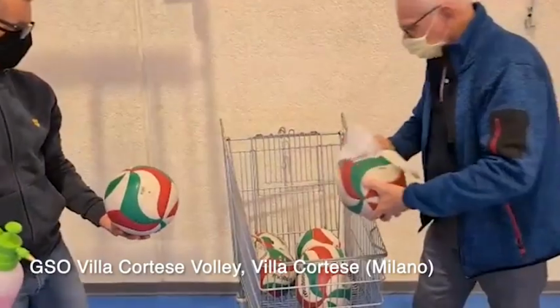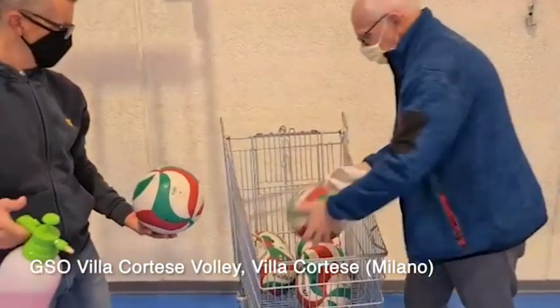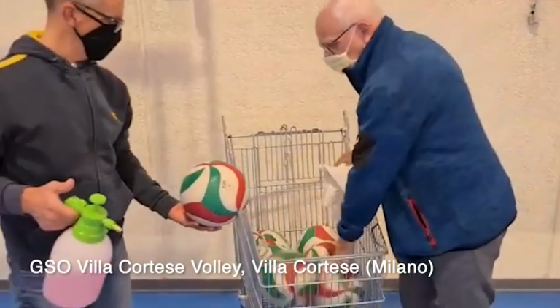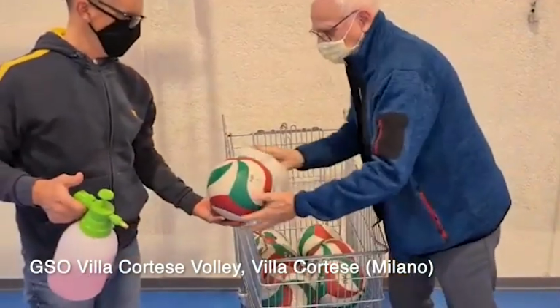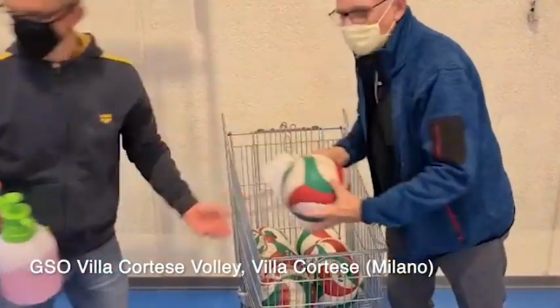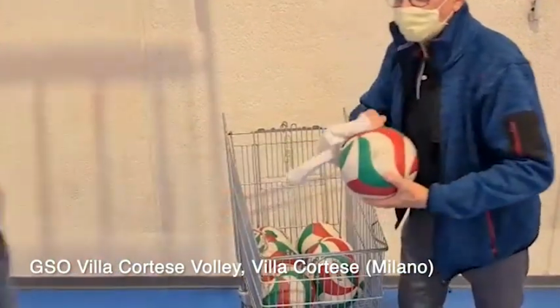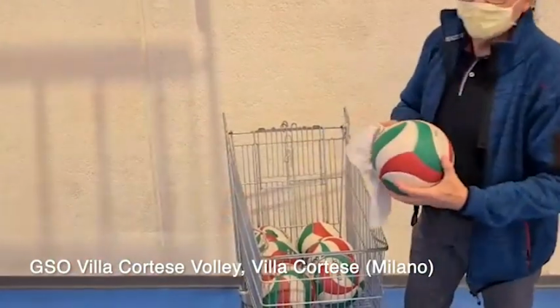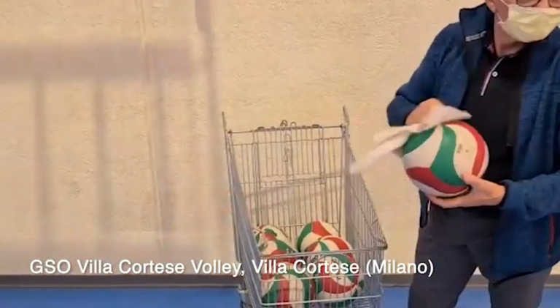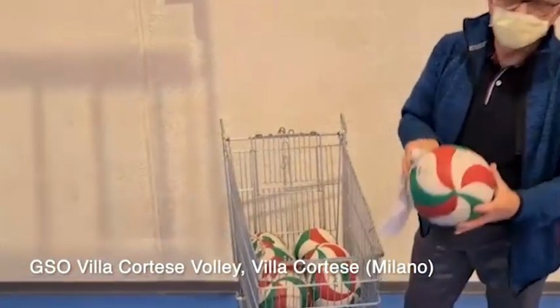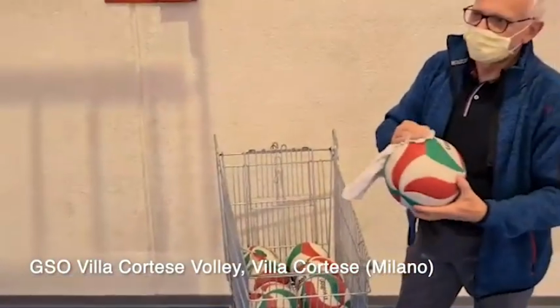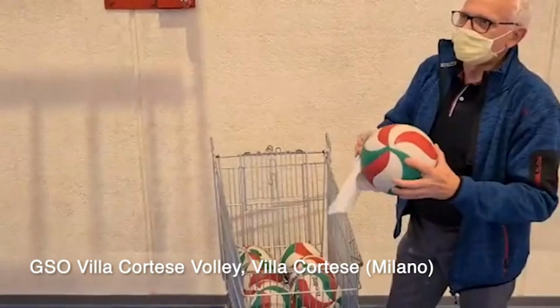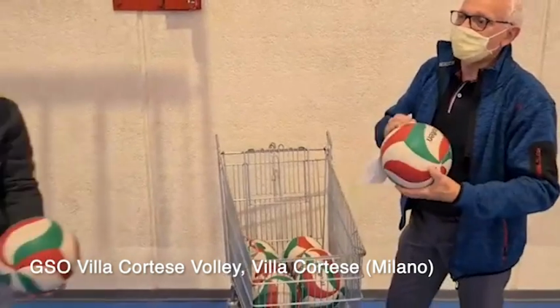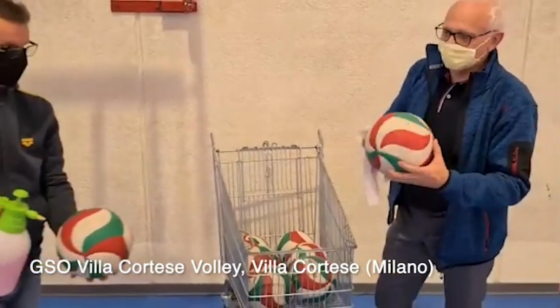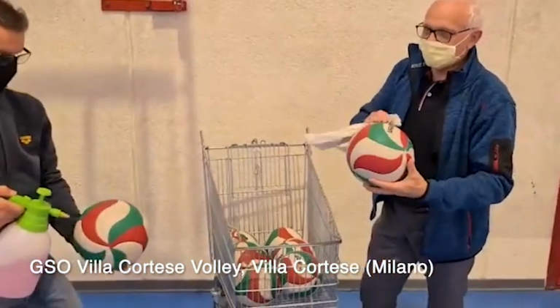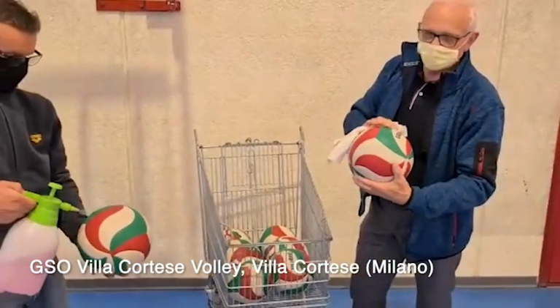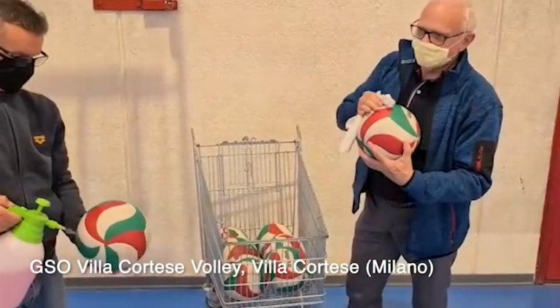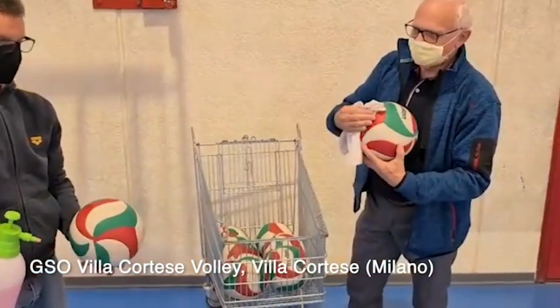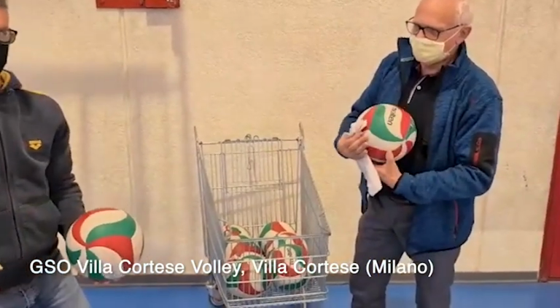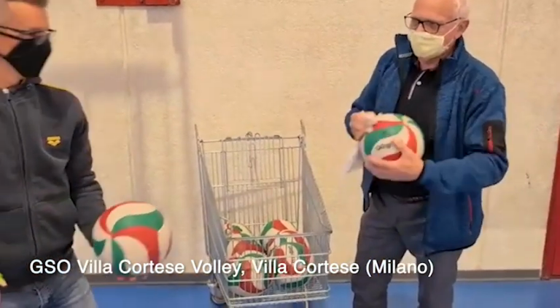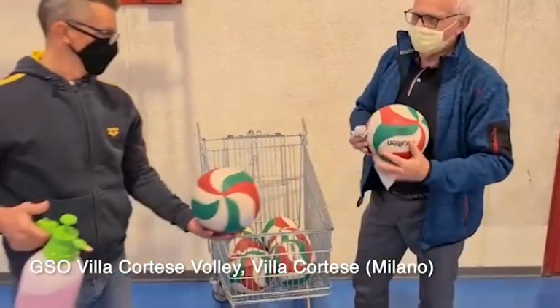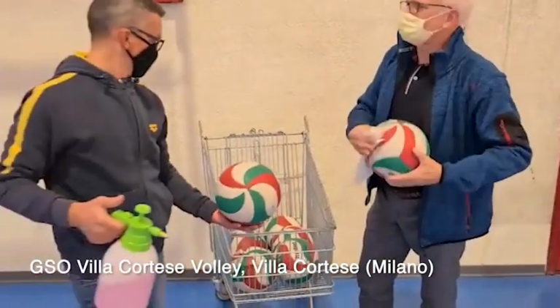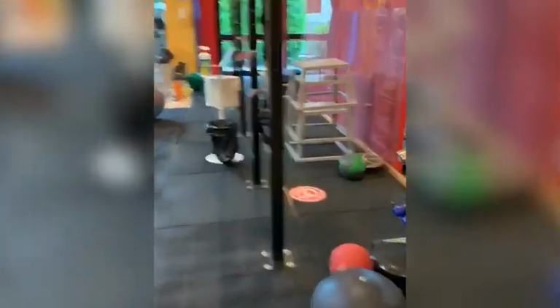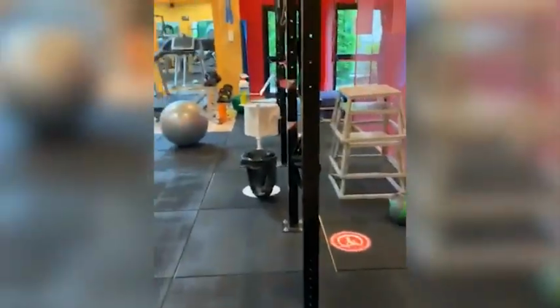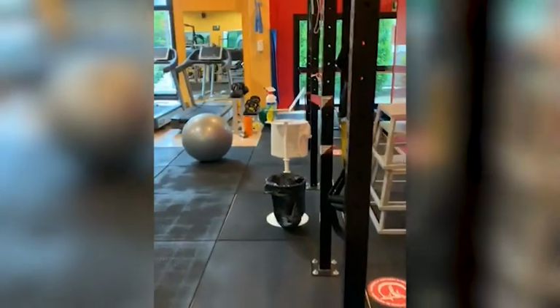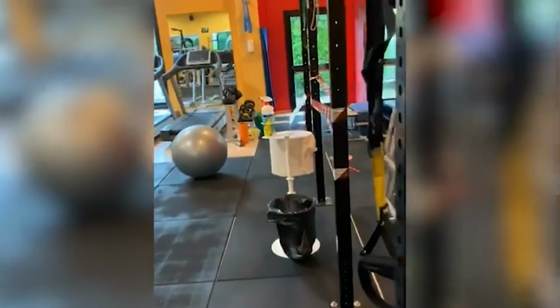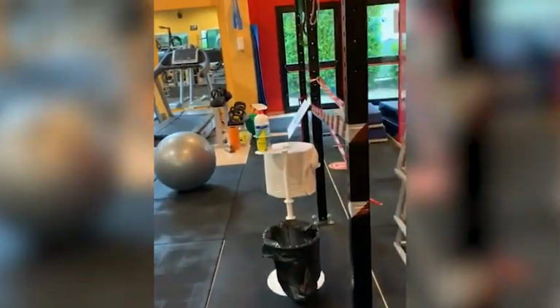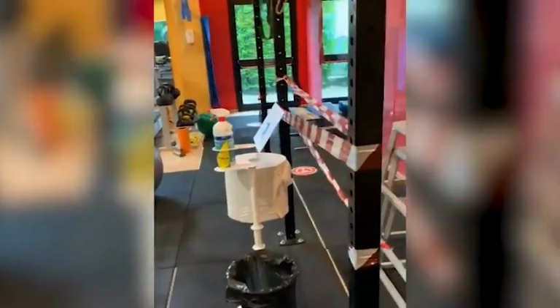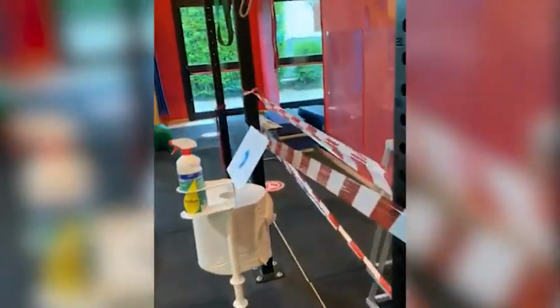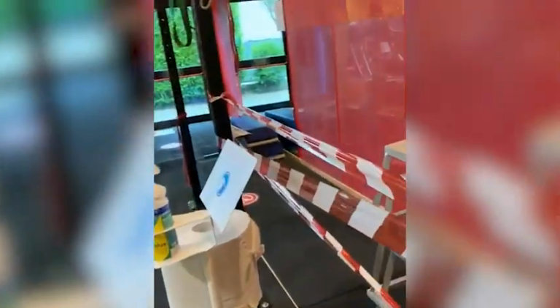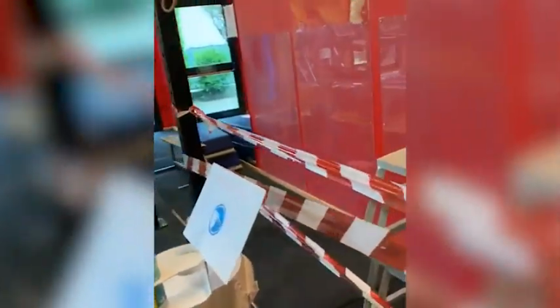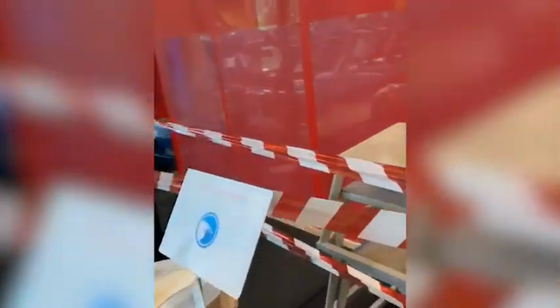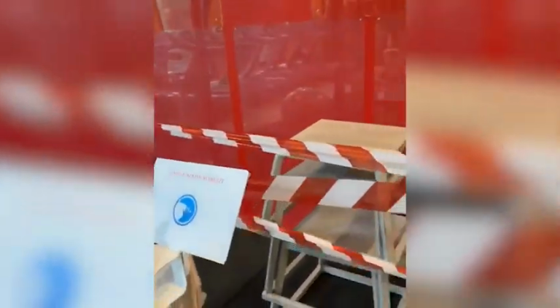Ogni volta che un pallone cade a terra viene isolato dall'attività, viene poi sanificato e rimesso in circolo. Alcune macchine sono chiuse per la distanza.